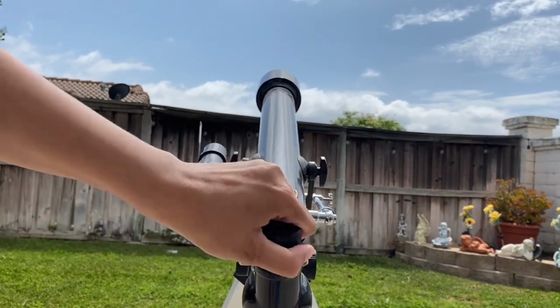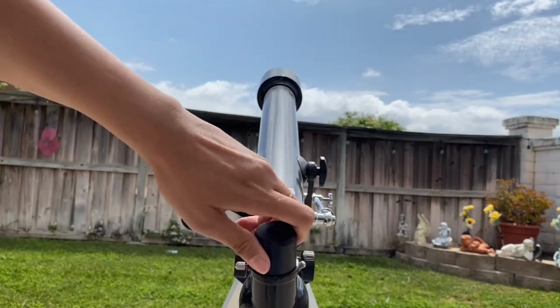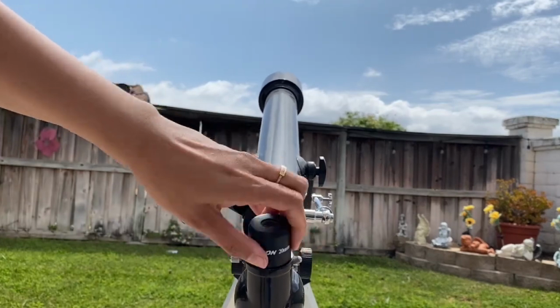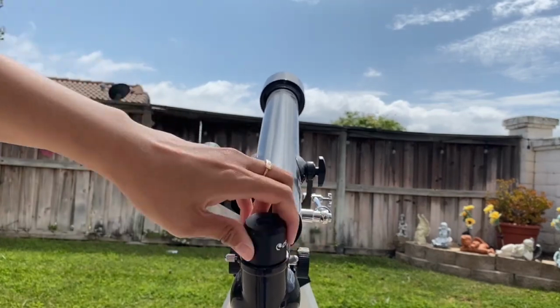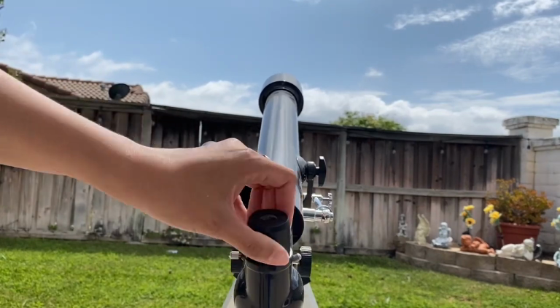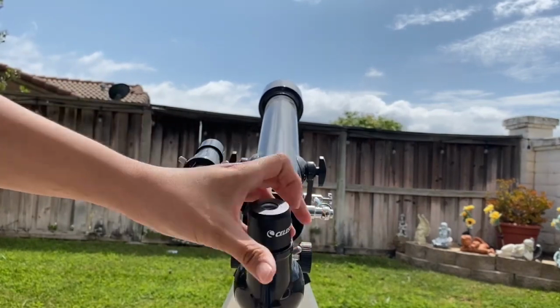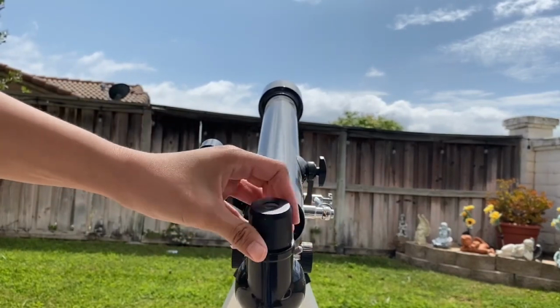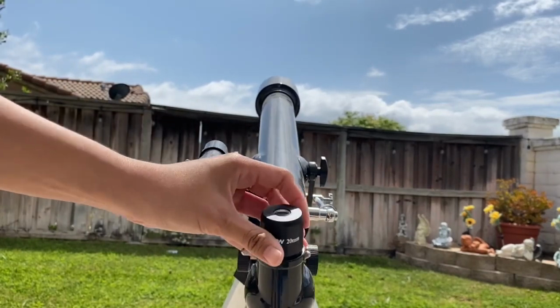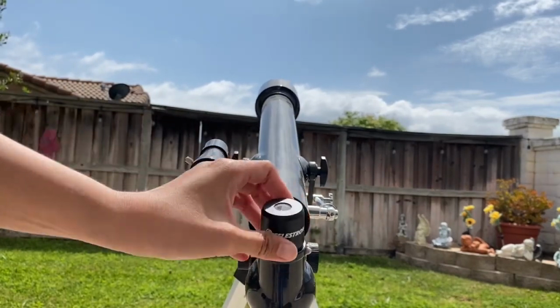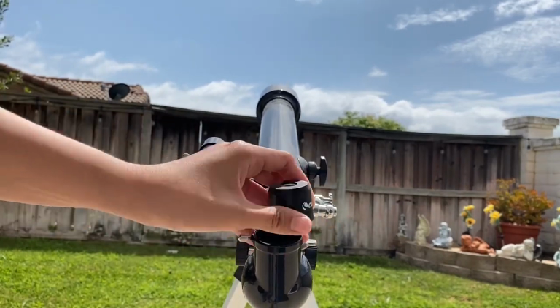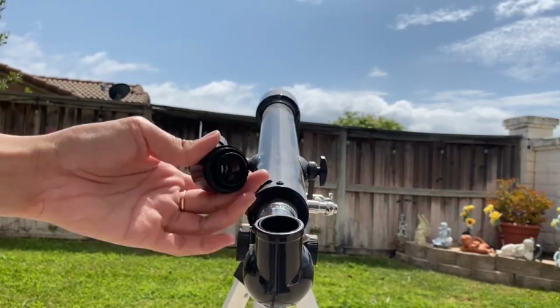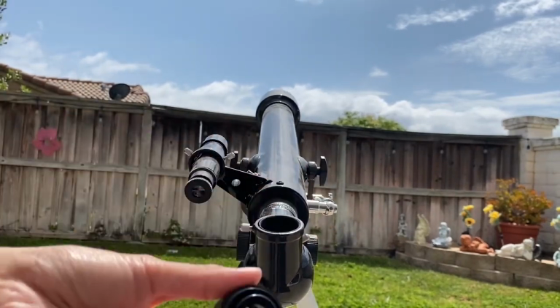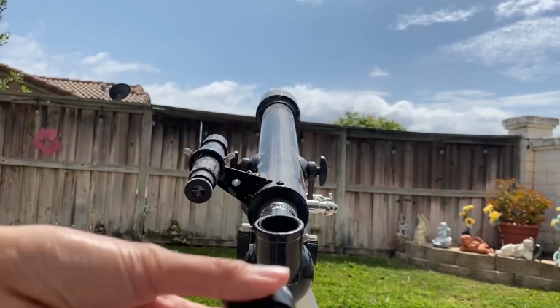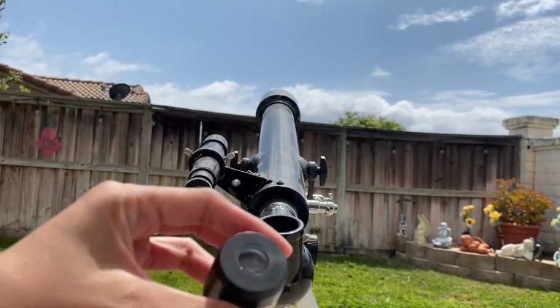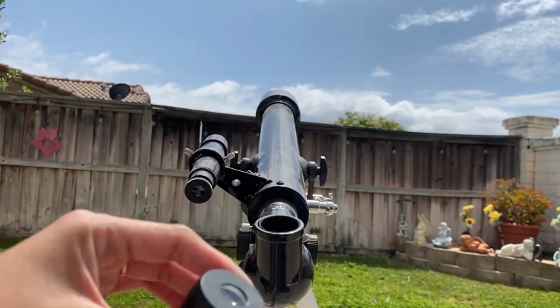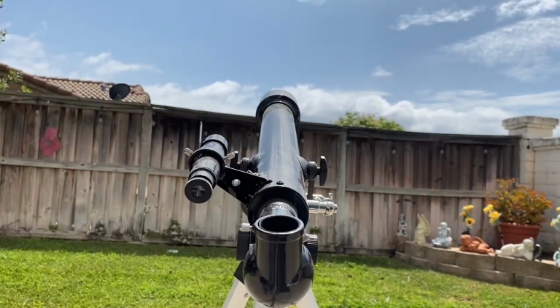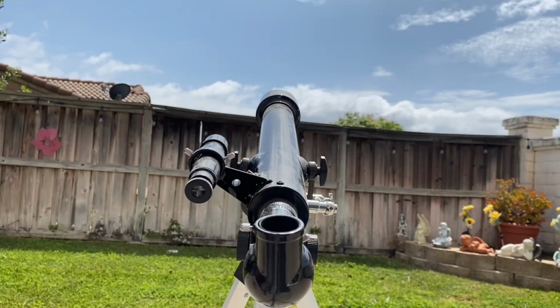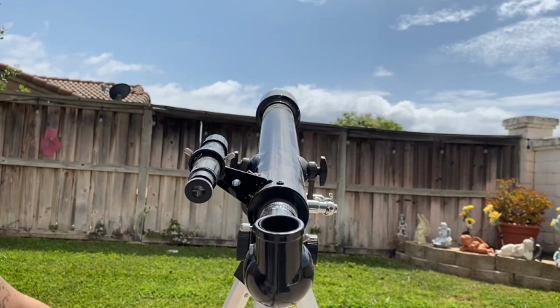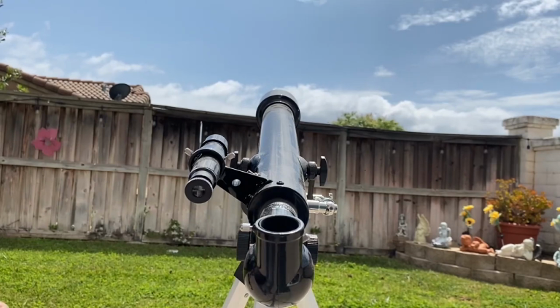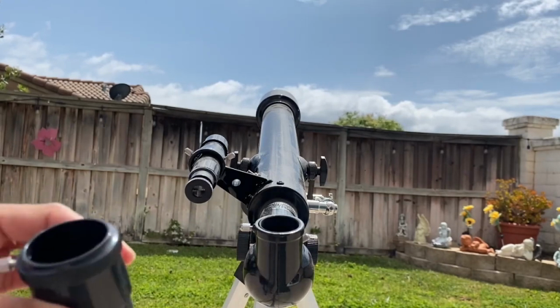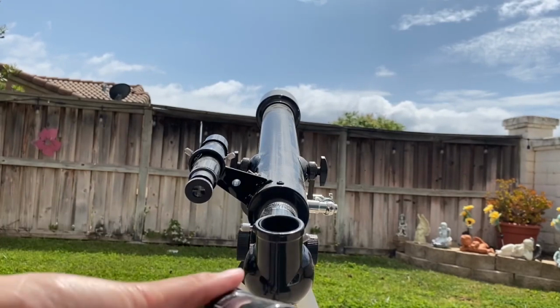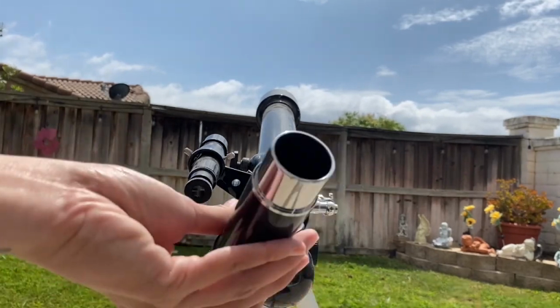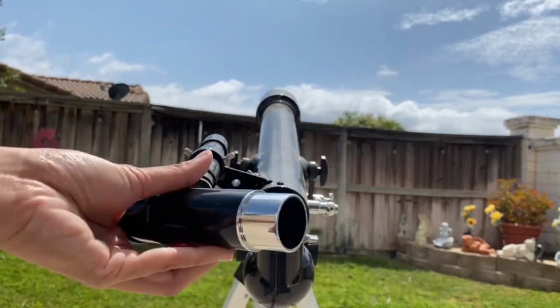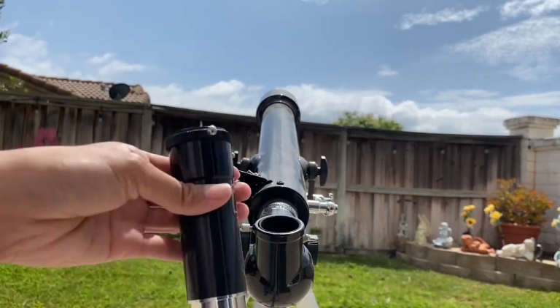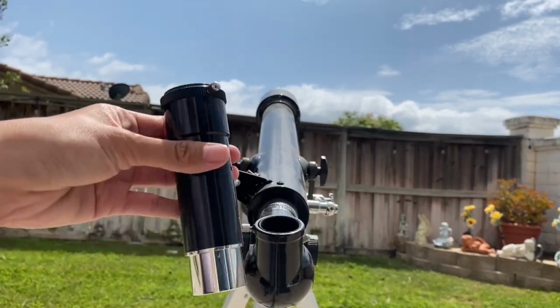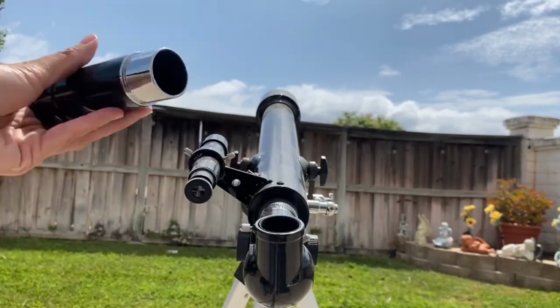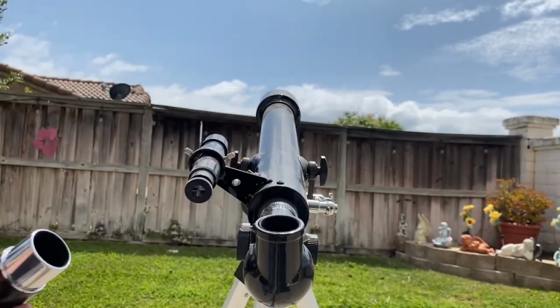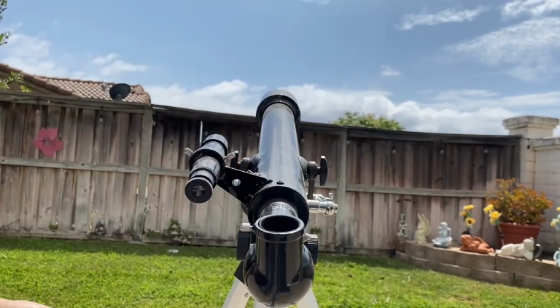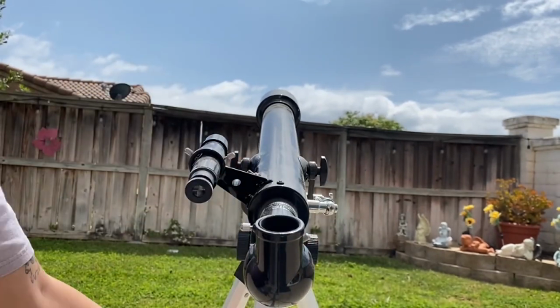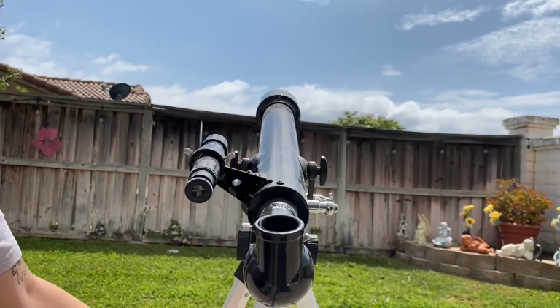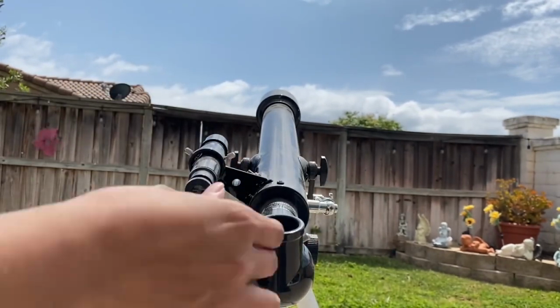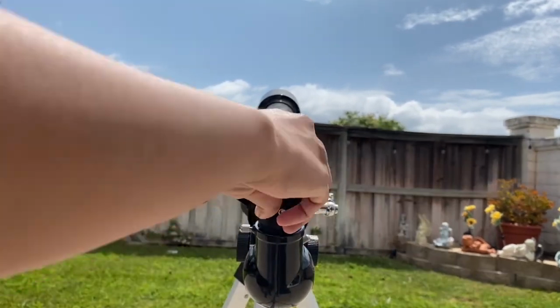The manual alt-azimuth mount allowed for smooth and precise movements, making it easy to track objects as they moved across the sky. Although it doesn't come with motorized tracking, it didn't hinder my enjoyment as a beginner.